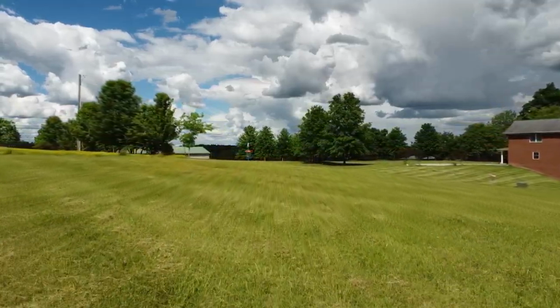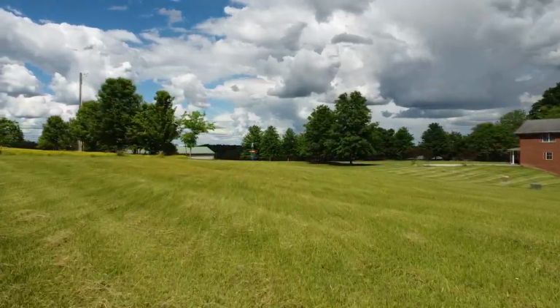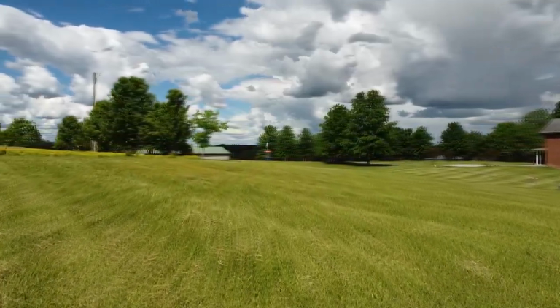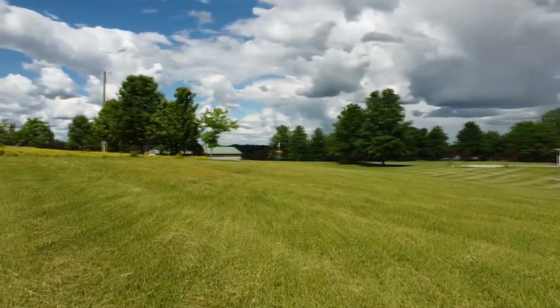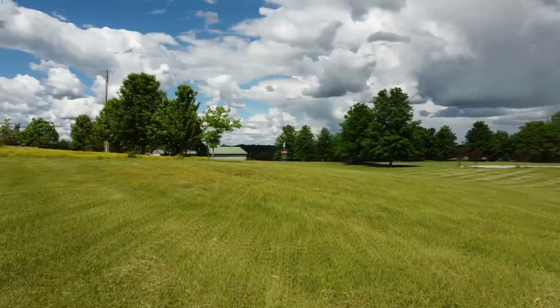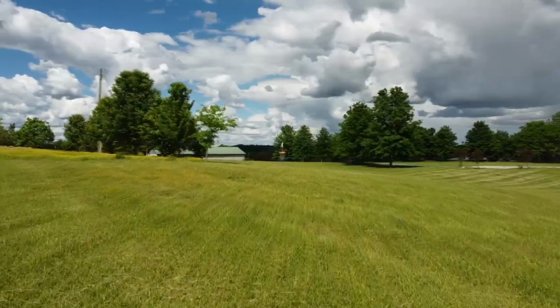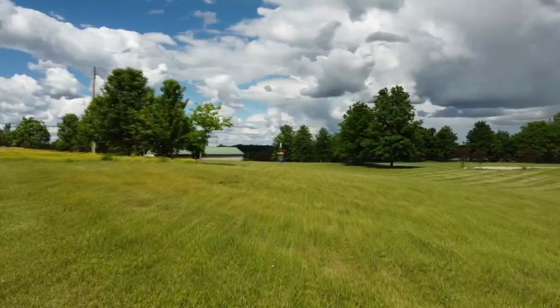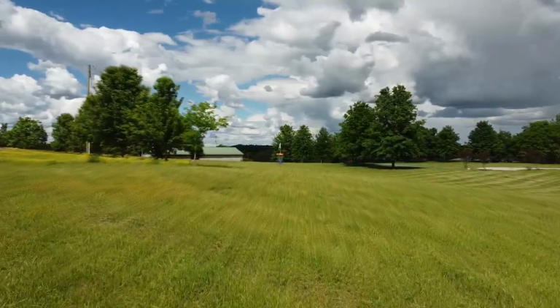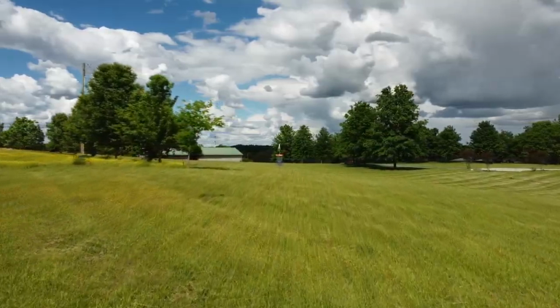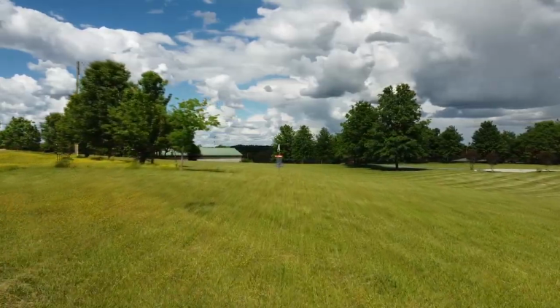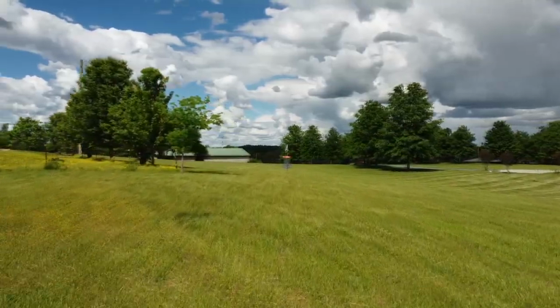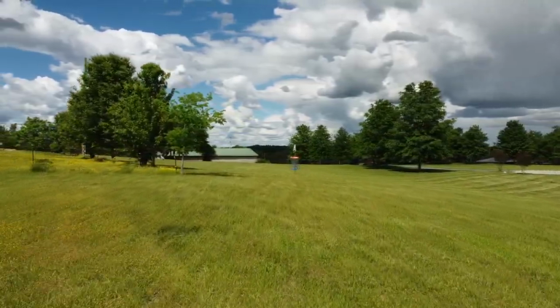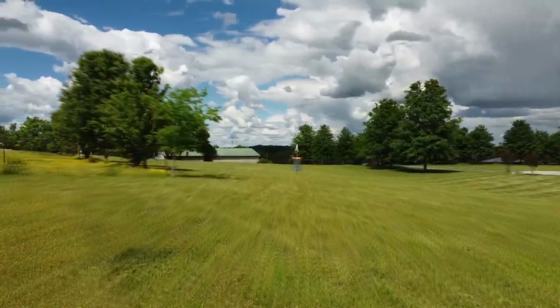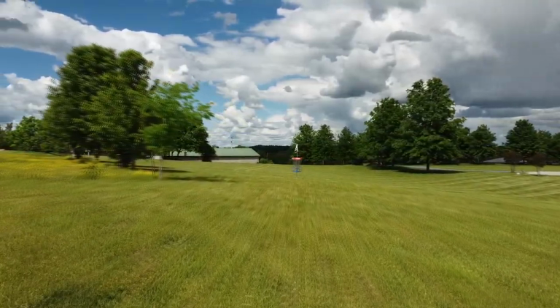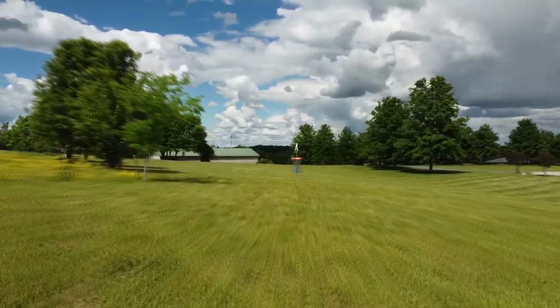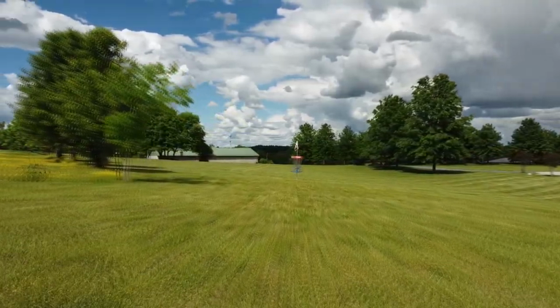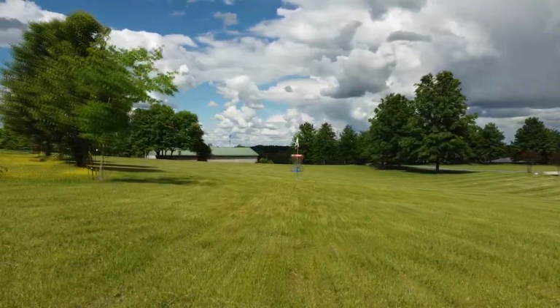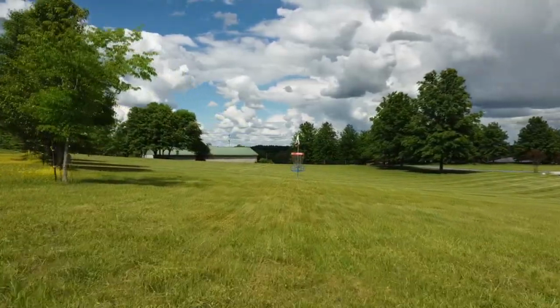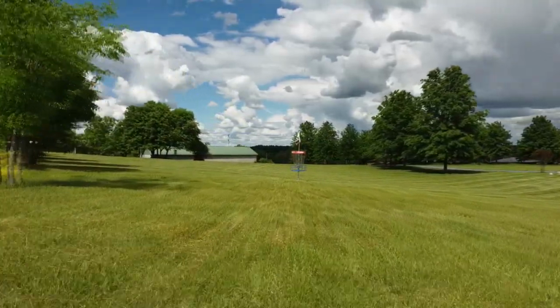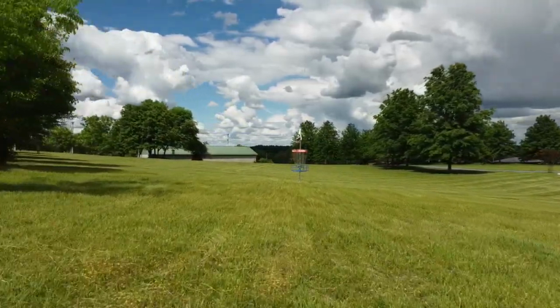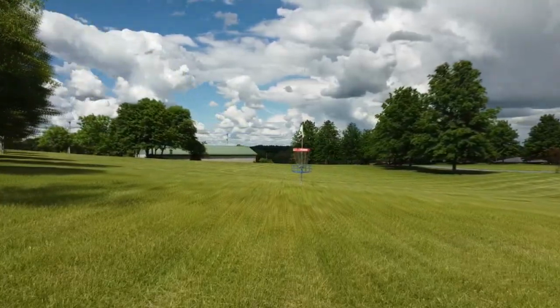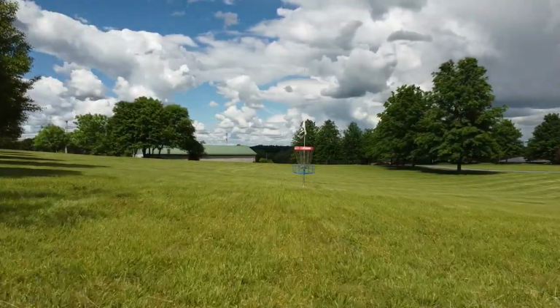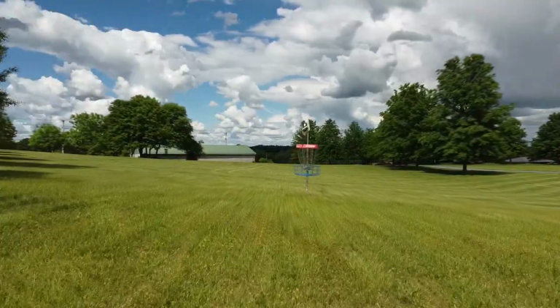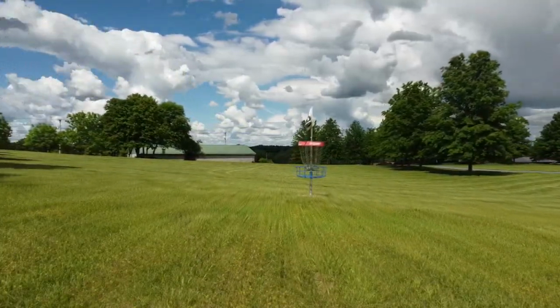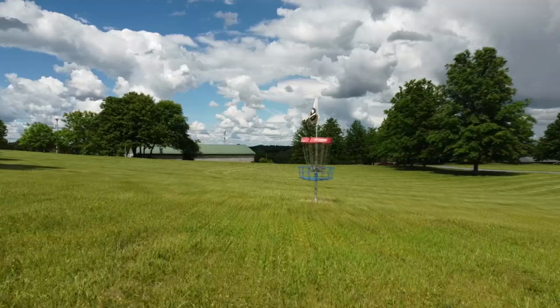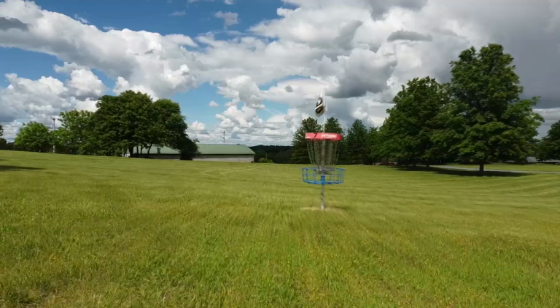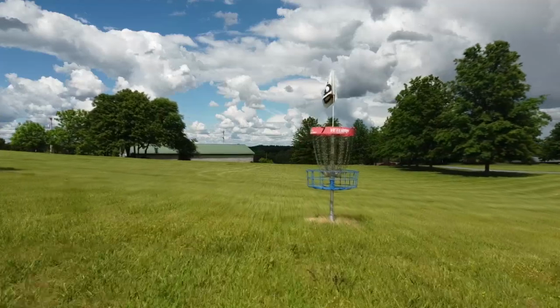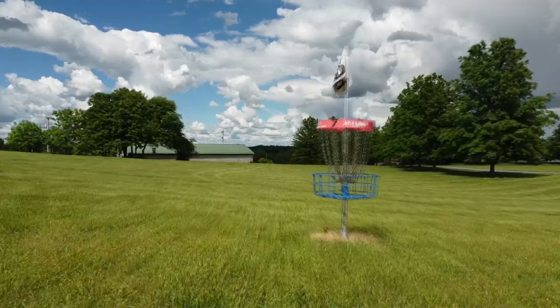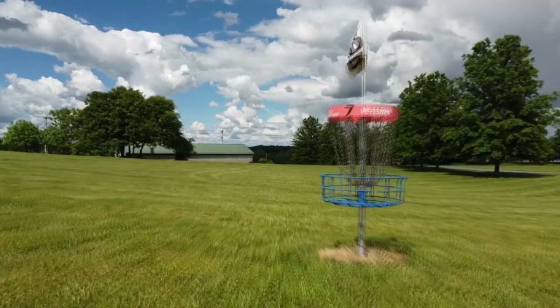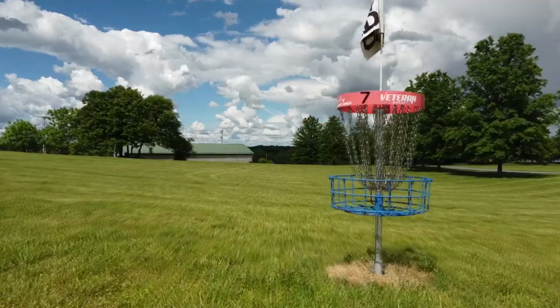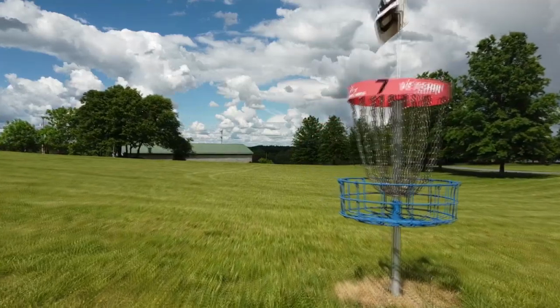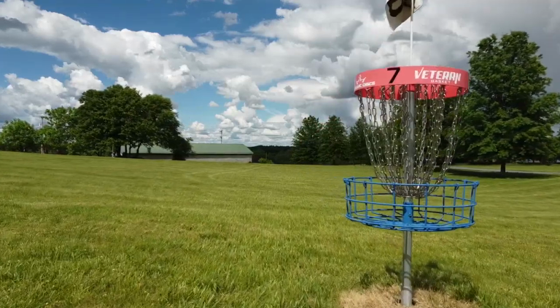You don't want to come up short on this hole and land in the OB fence to the left side. If you do, you will take a one stroke penalty and play from where your disc went out.